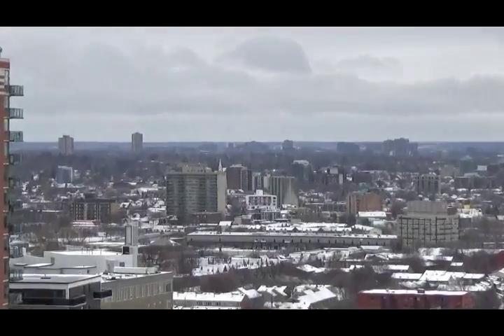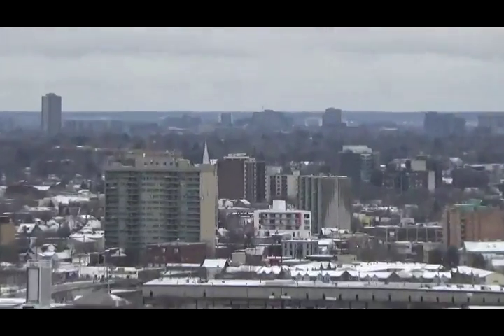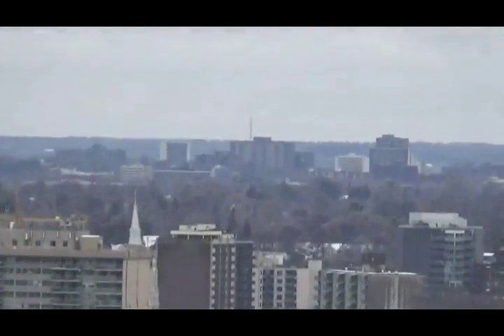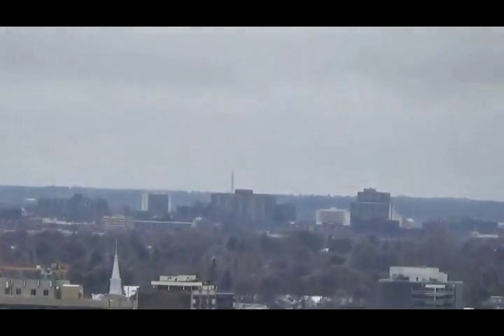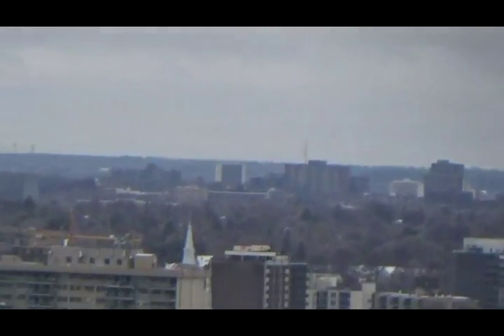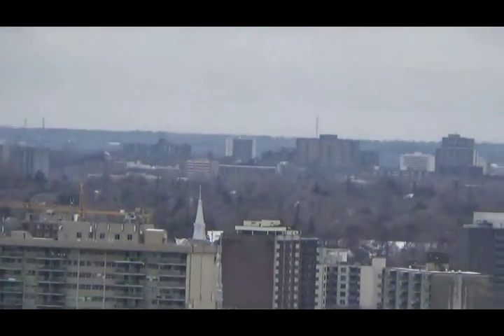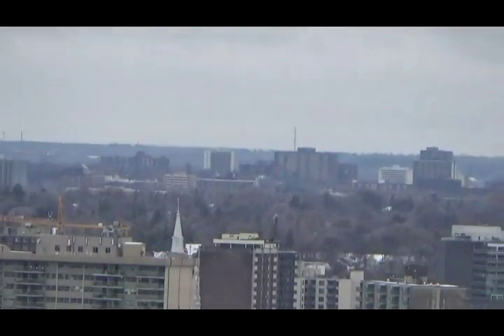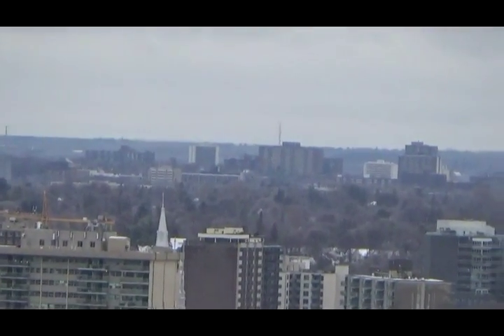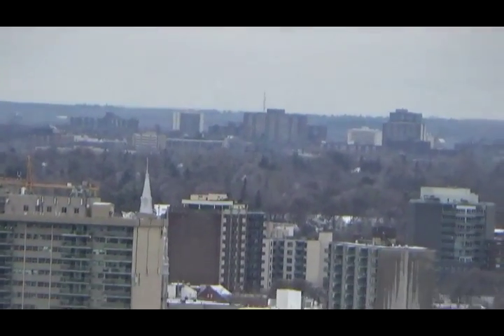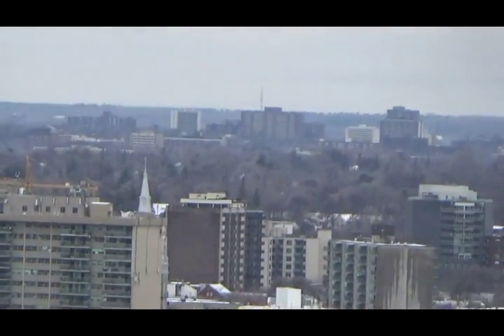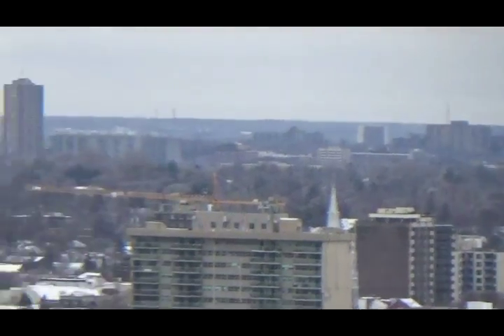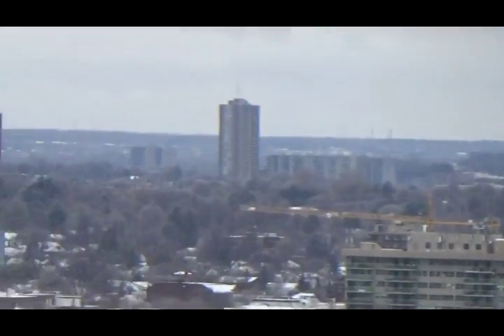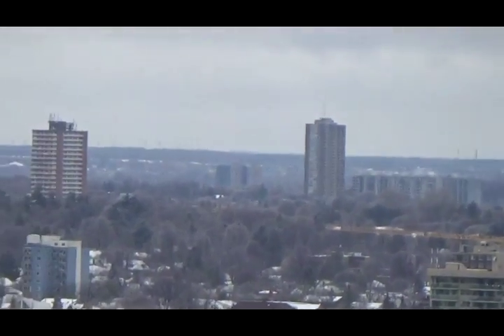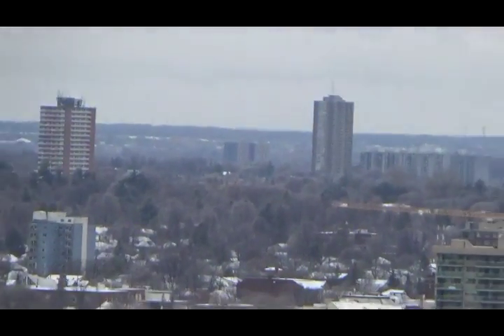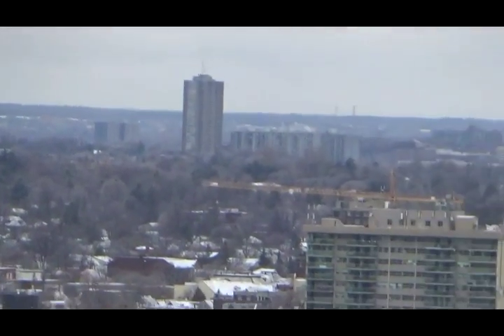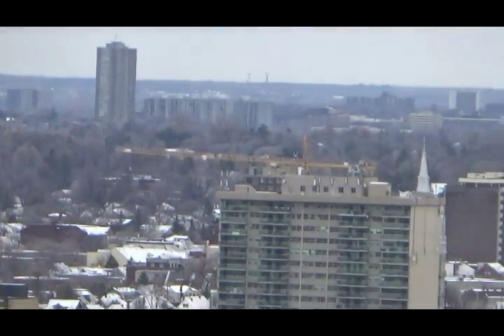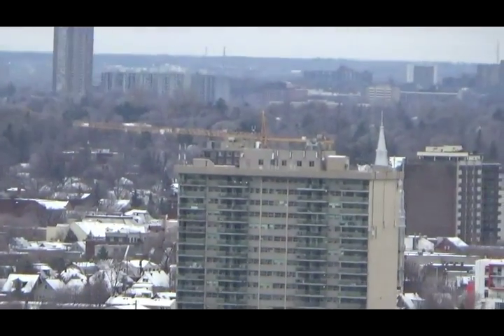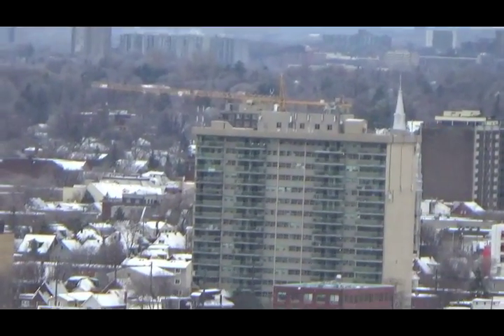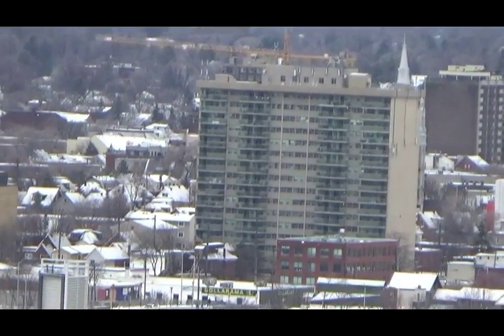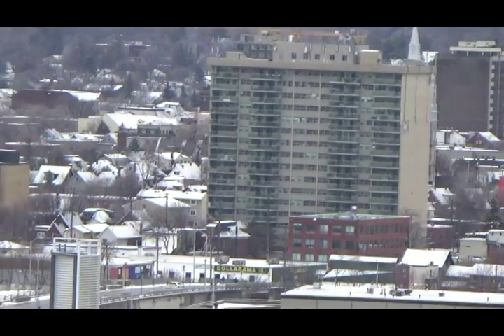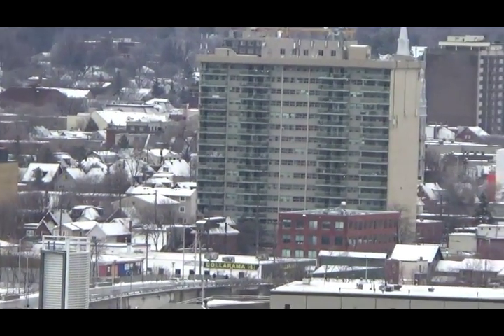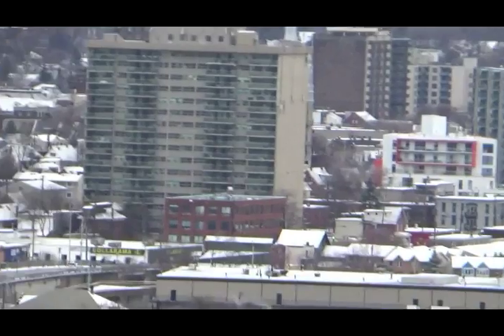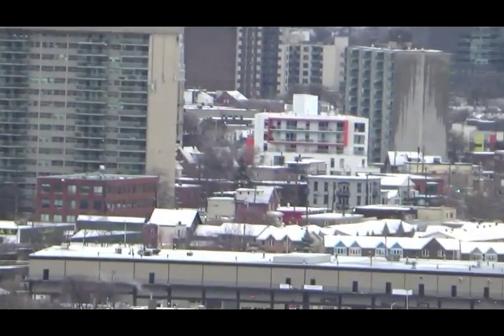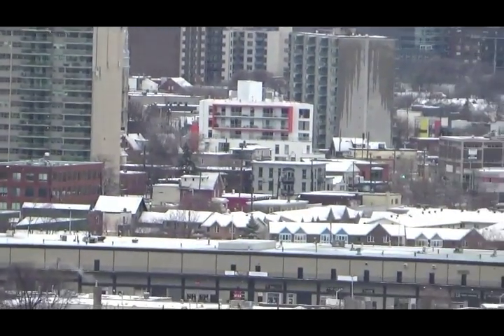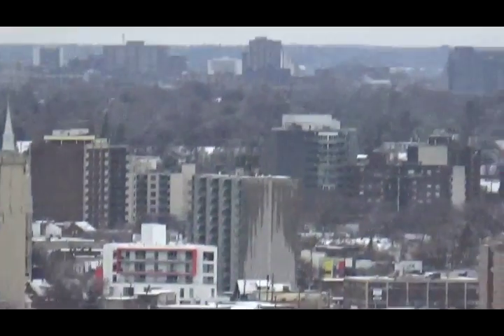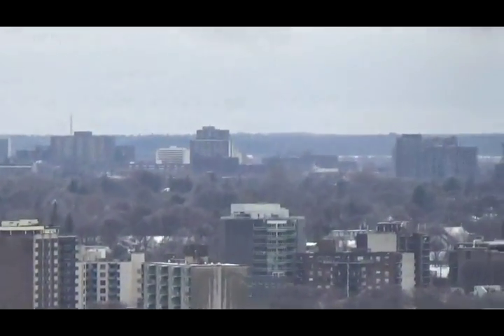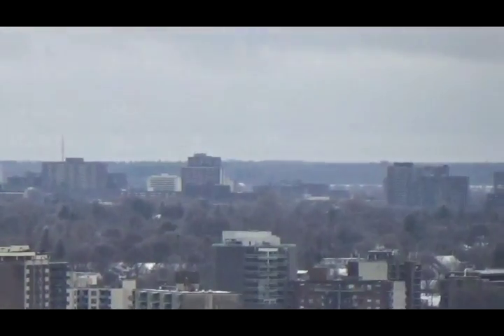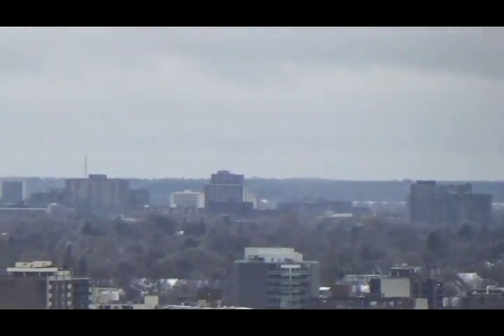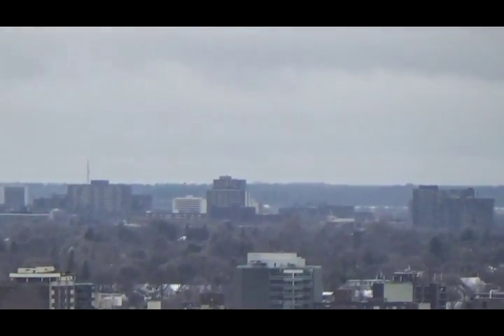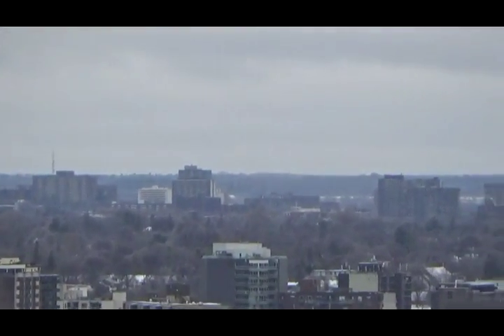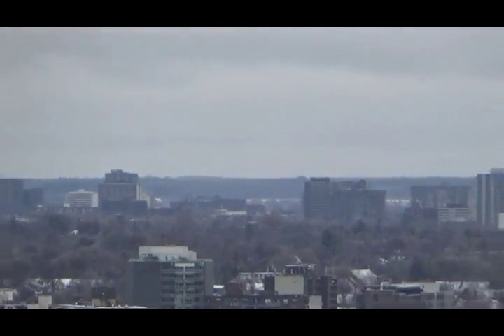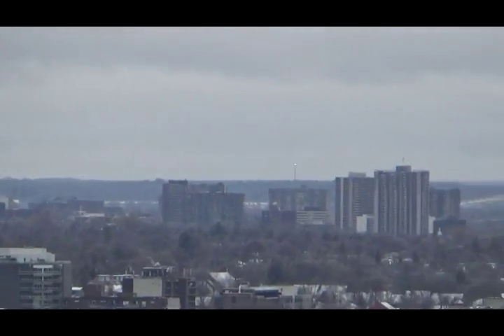Now we're looking due west, out towards Kanata. Trying to find the bay hill that we have for our garbage to be put on, but it's not quite clear enough.